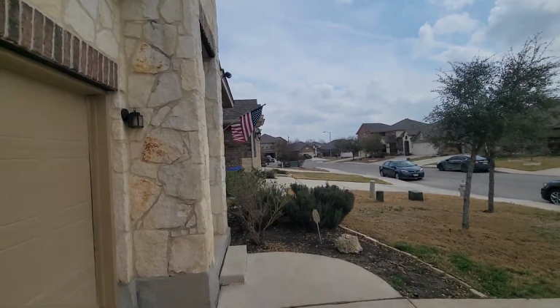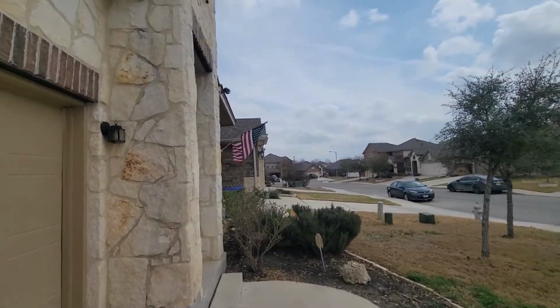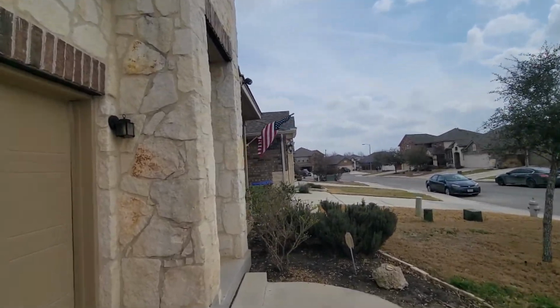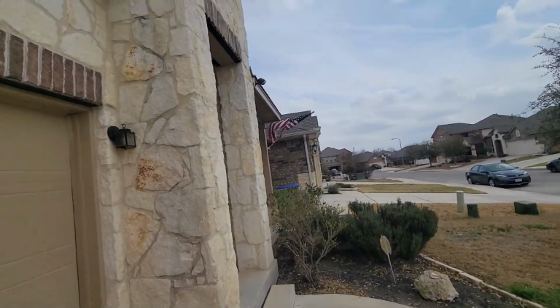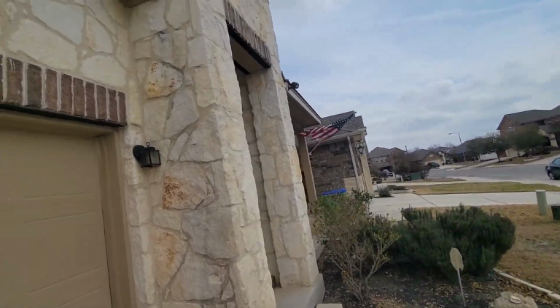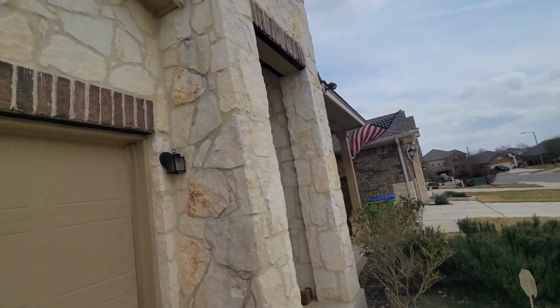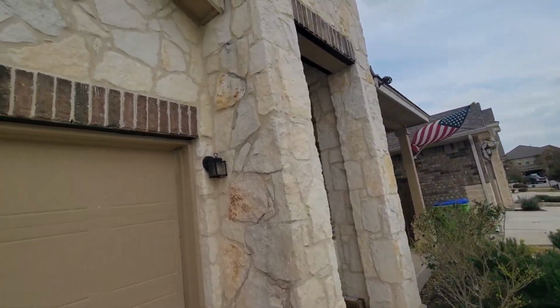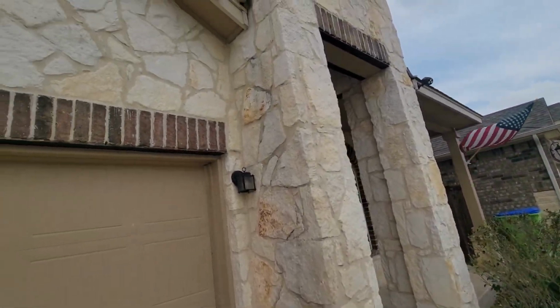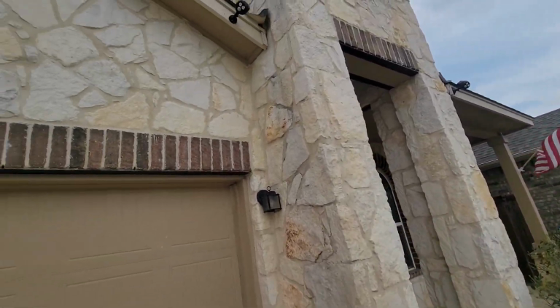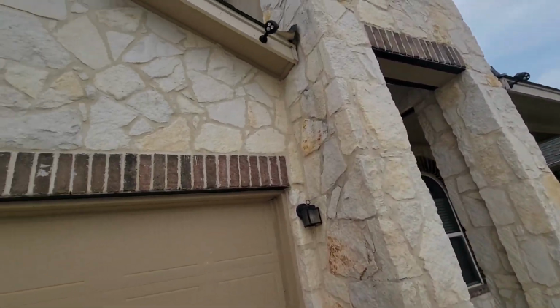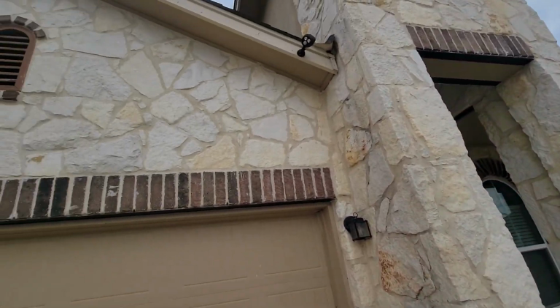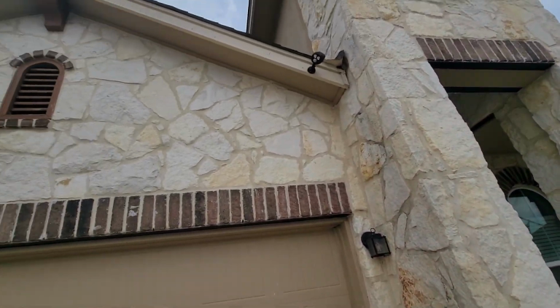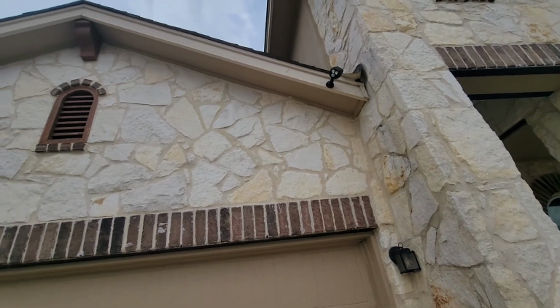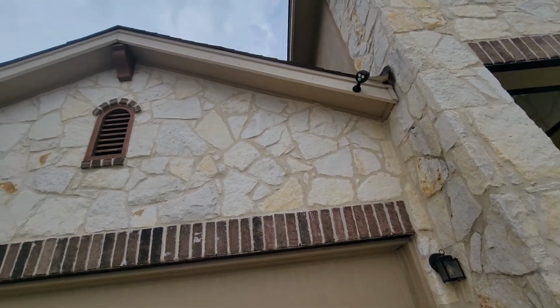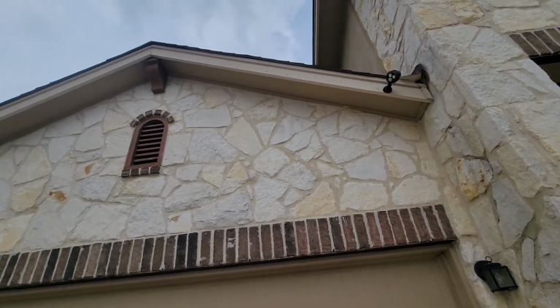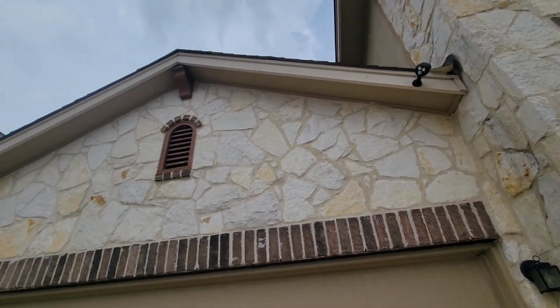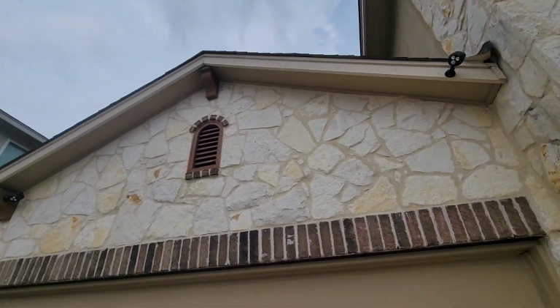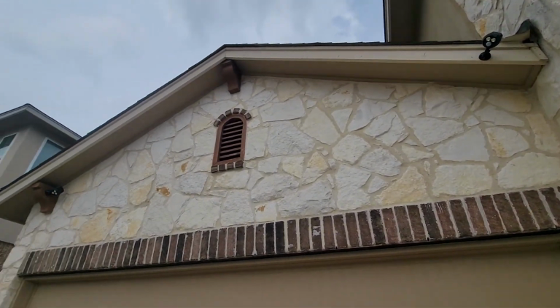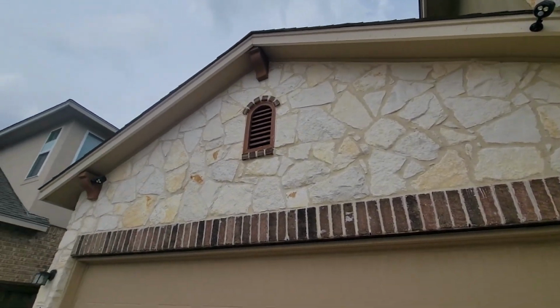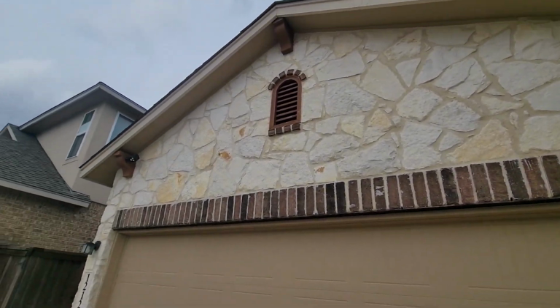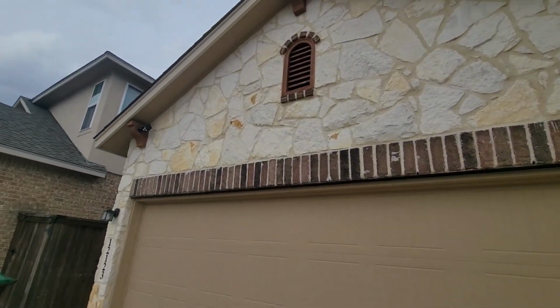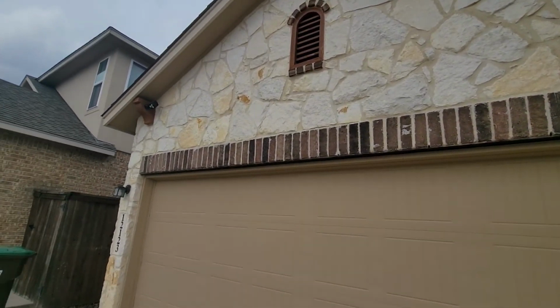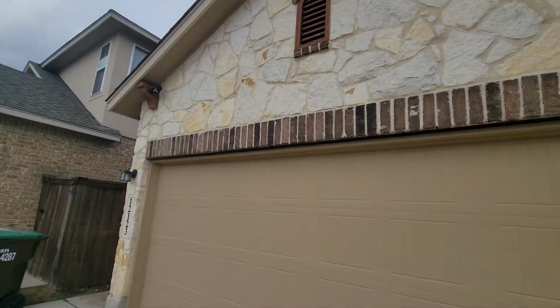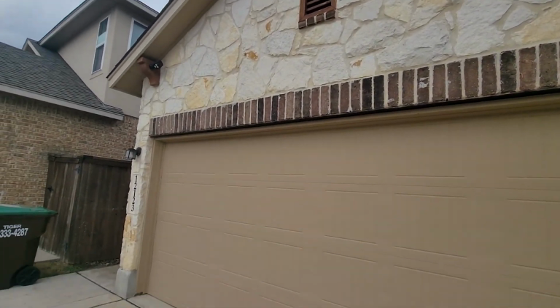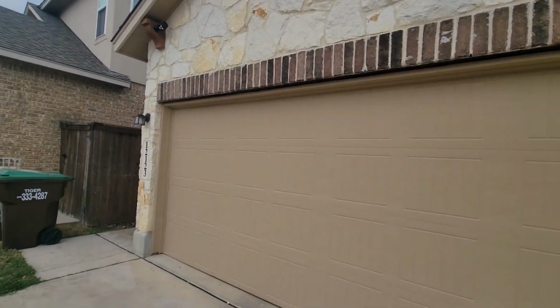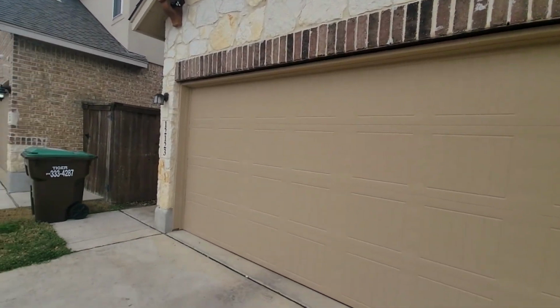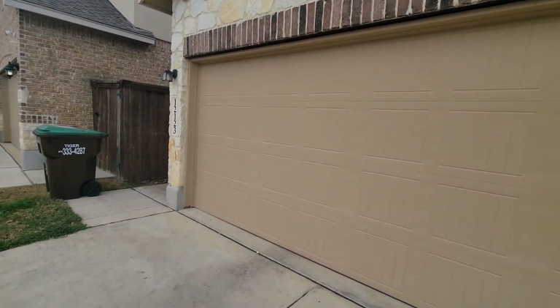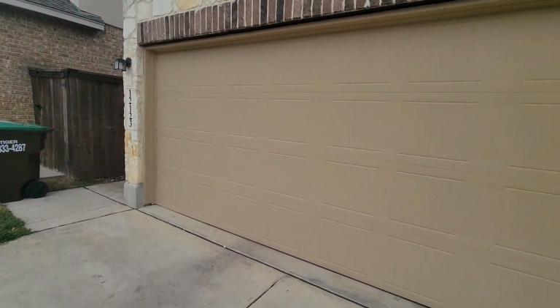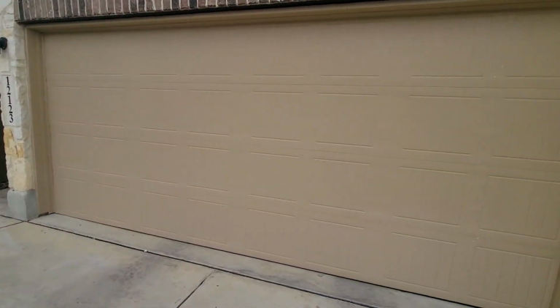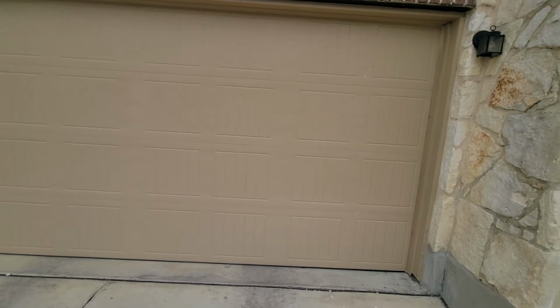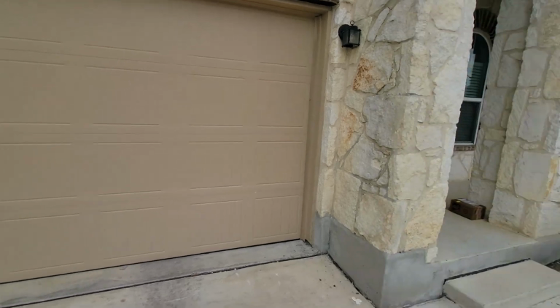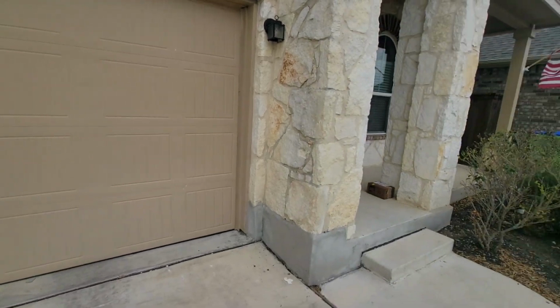We're gonna go ahead and stop this part right here, and then we'll start another video of the interior. I'll do a series of them so they're faster to upload.